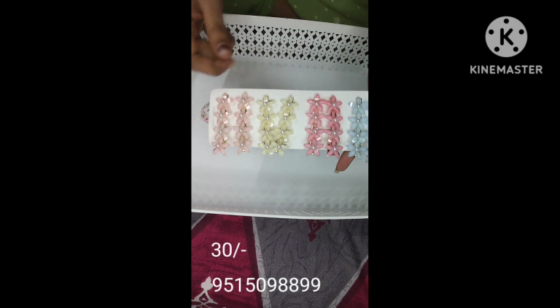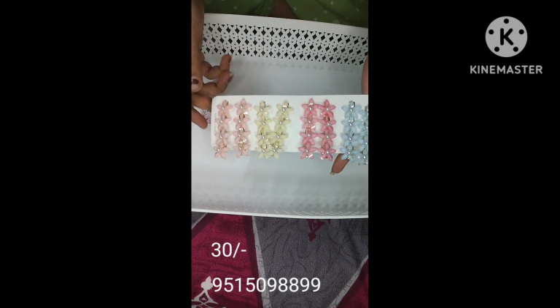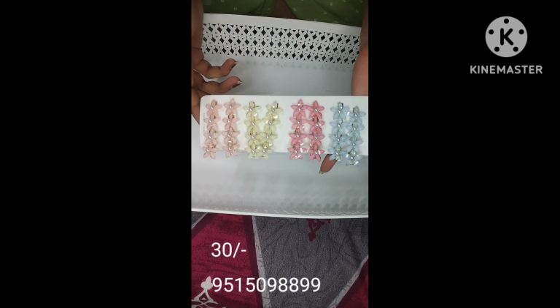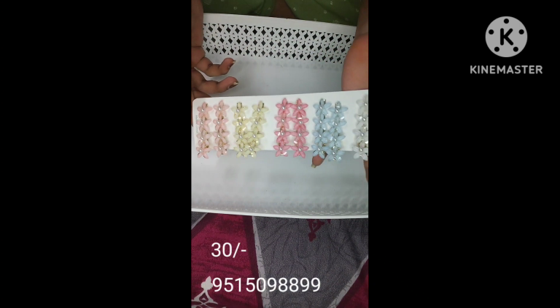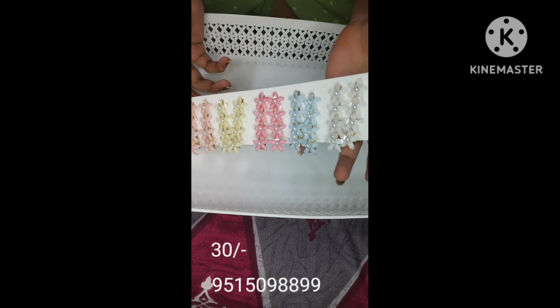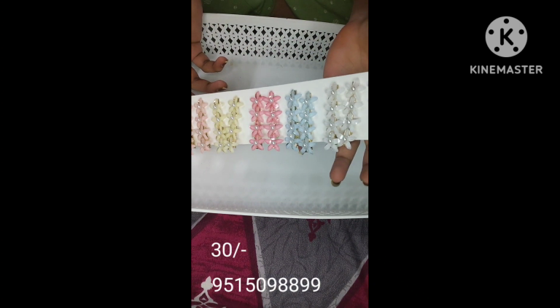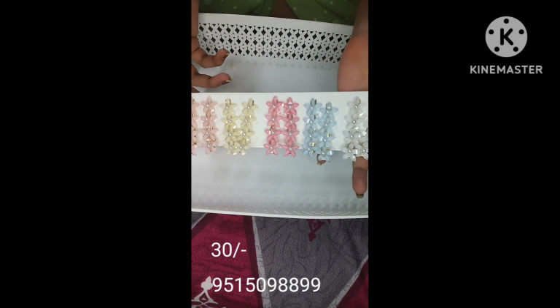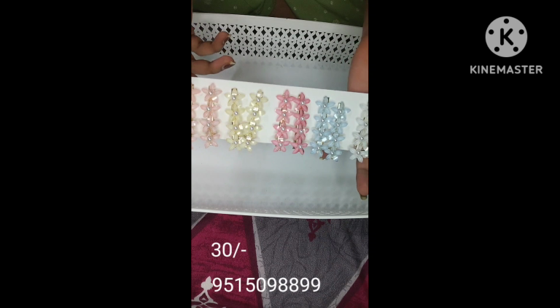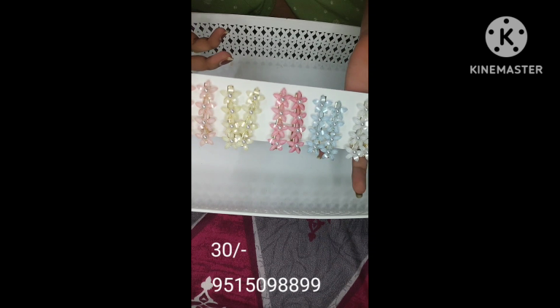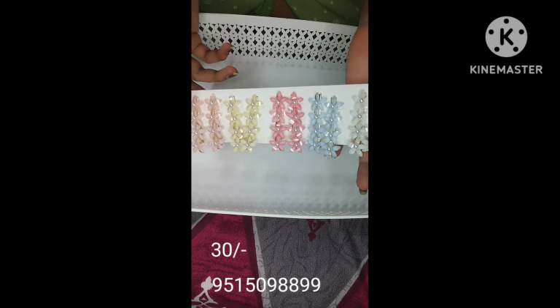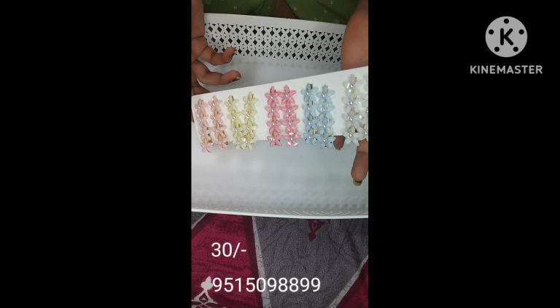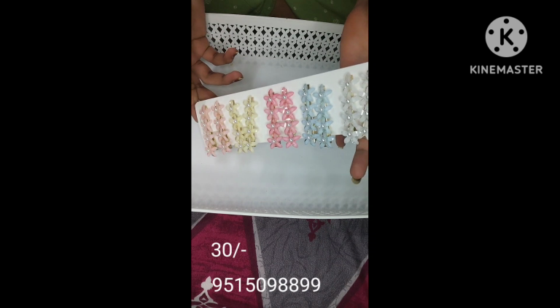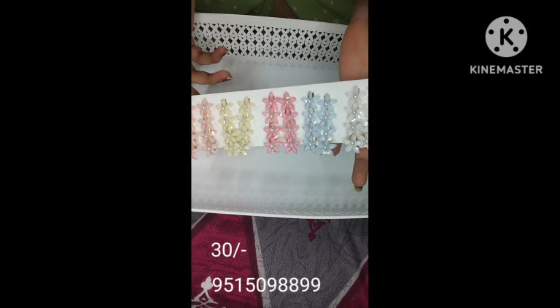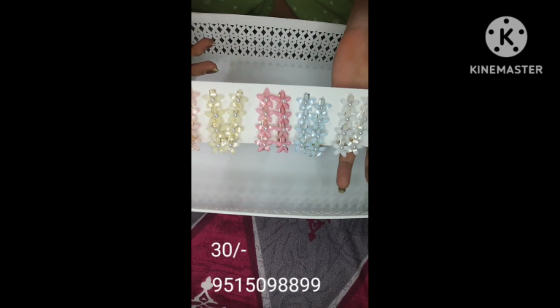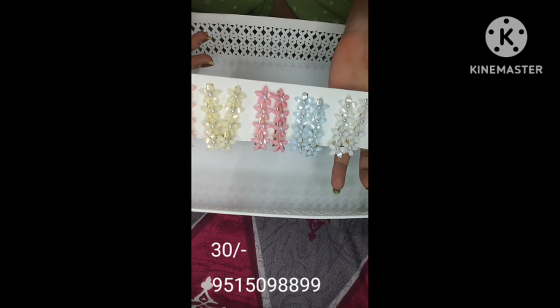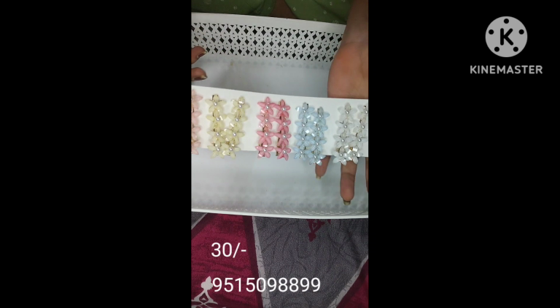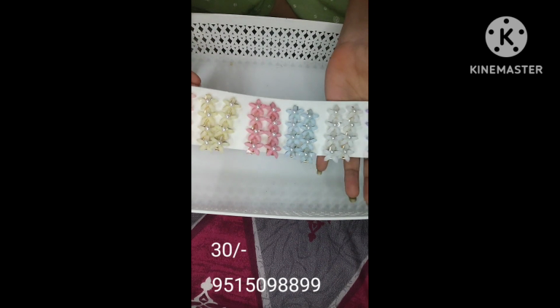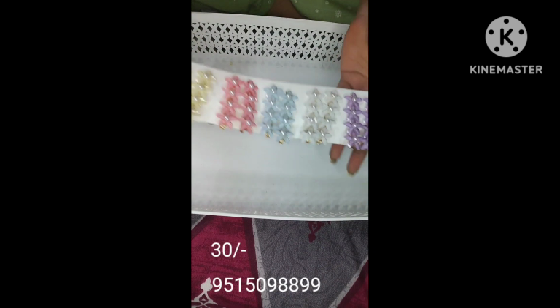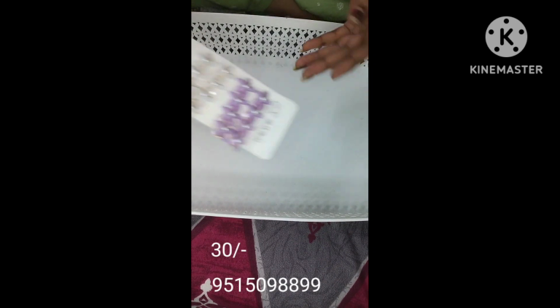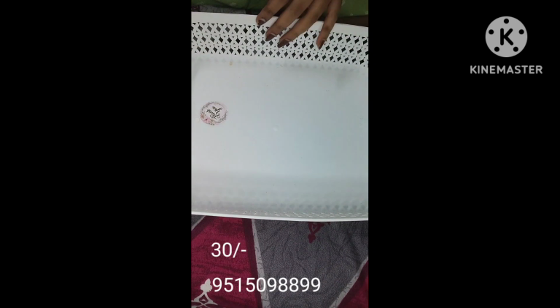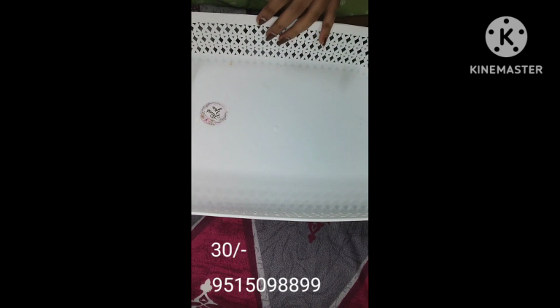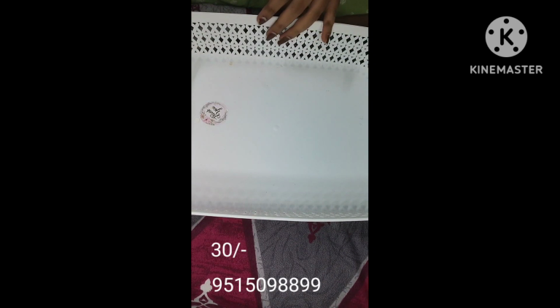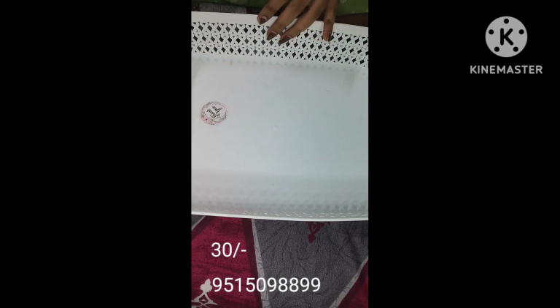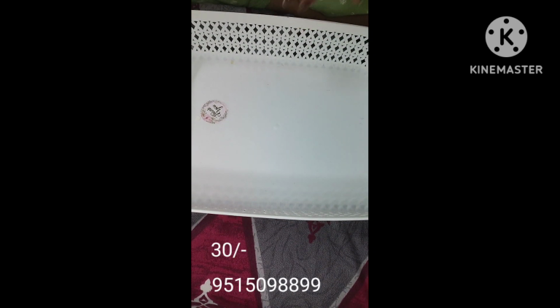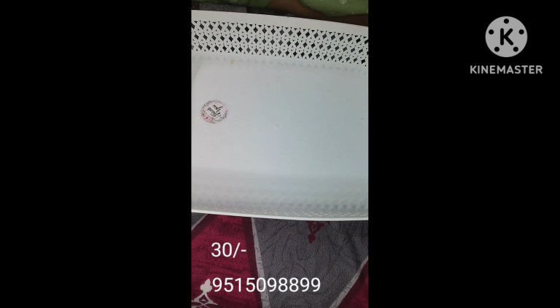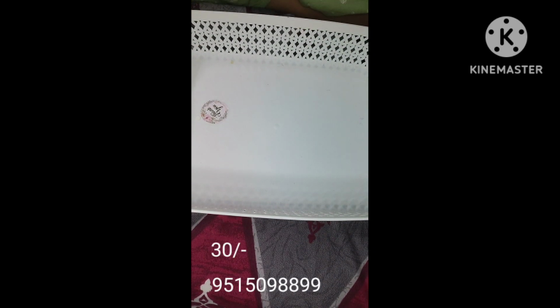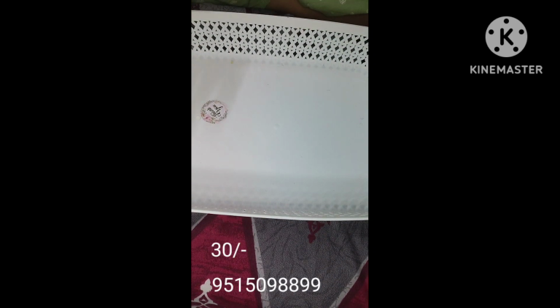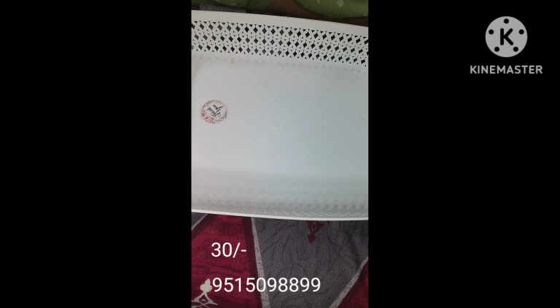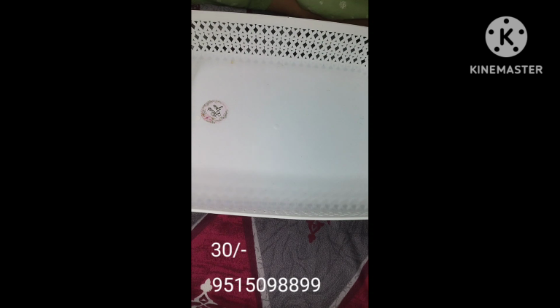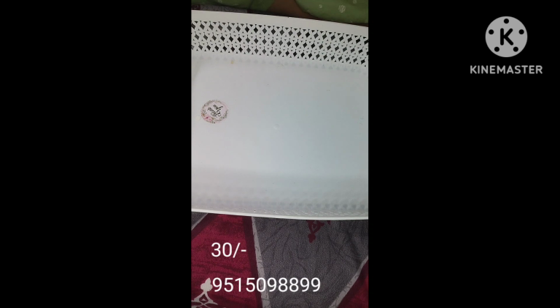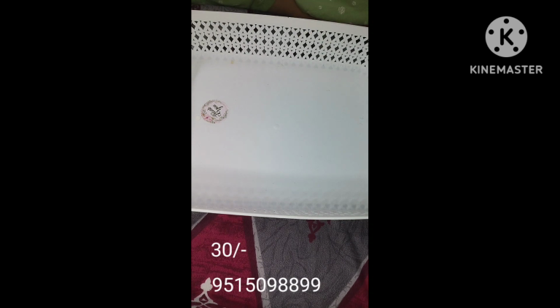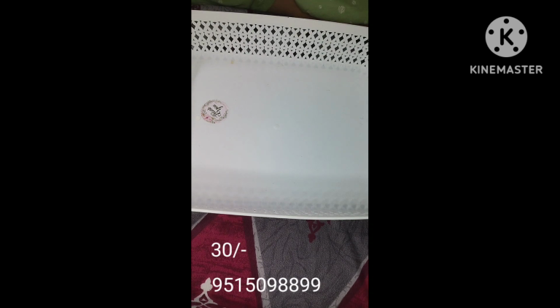The available colors are peach, green, pink, sky blue, white, and purple. These are also very limited stock, but they are very beautiful.